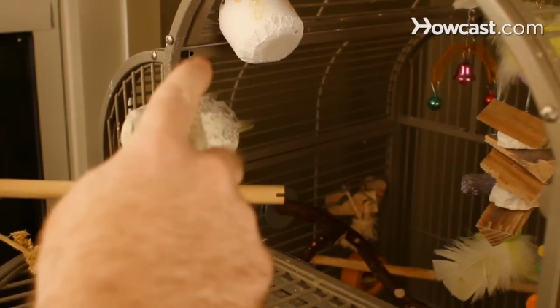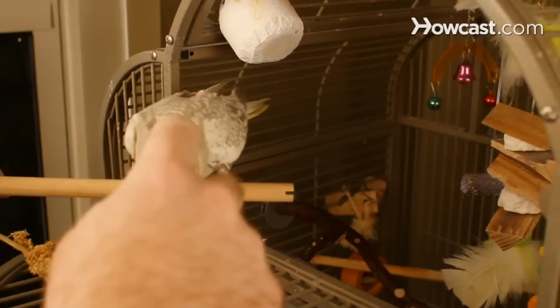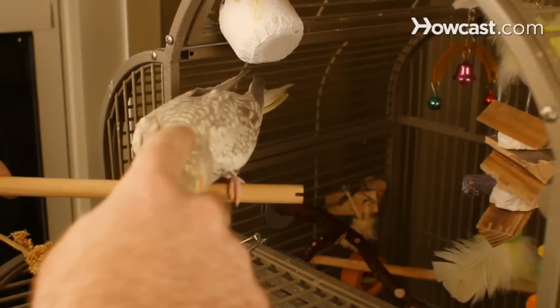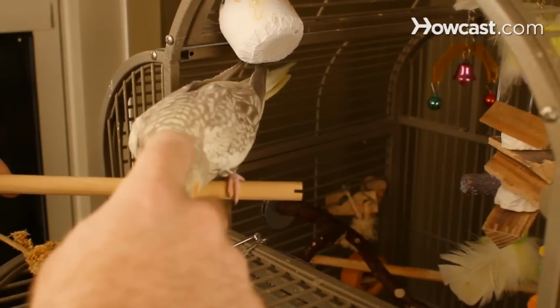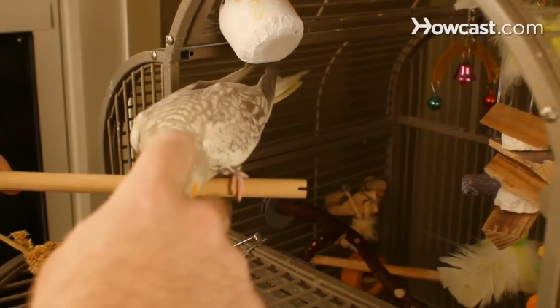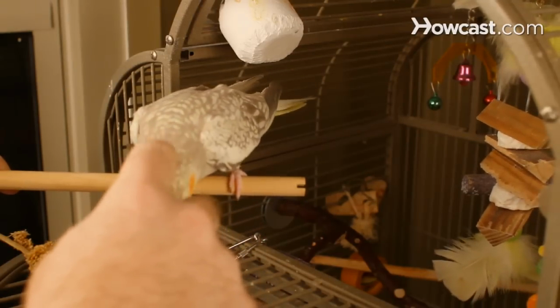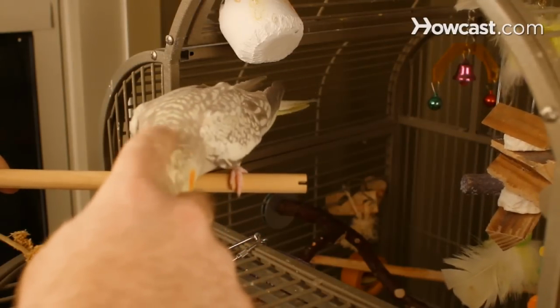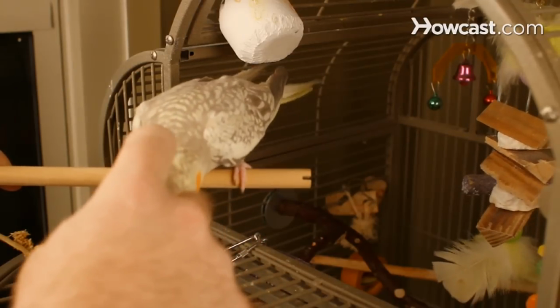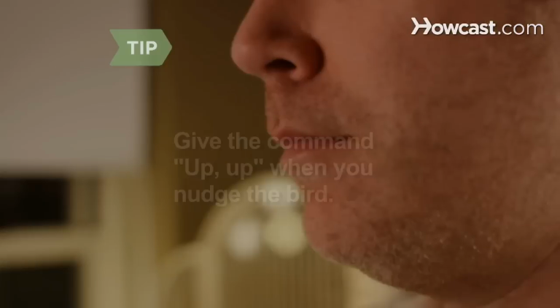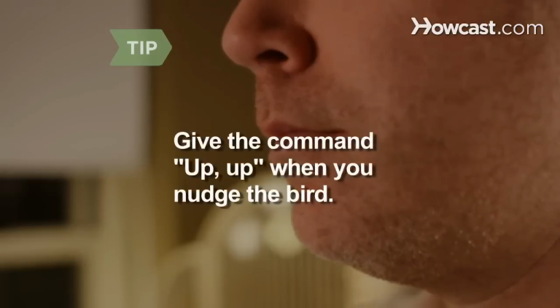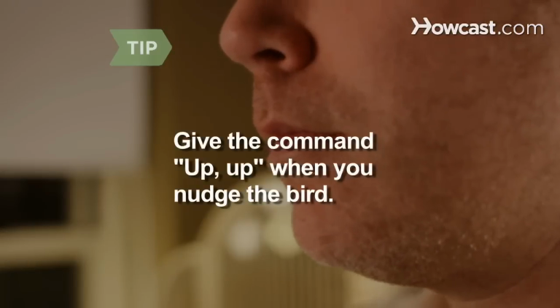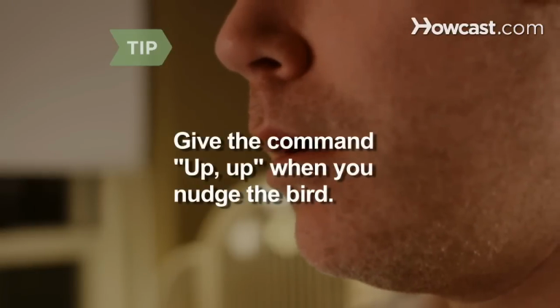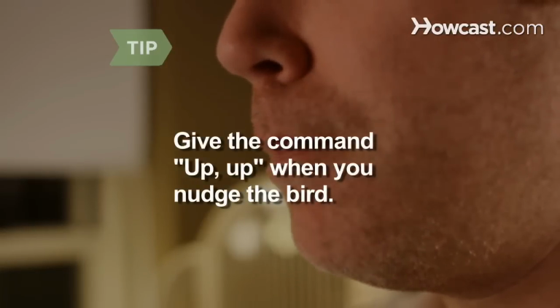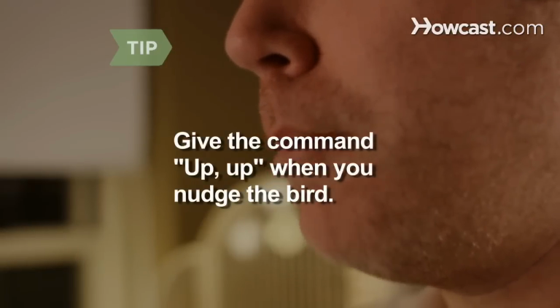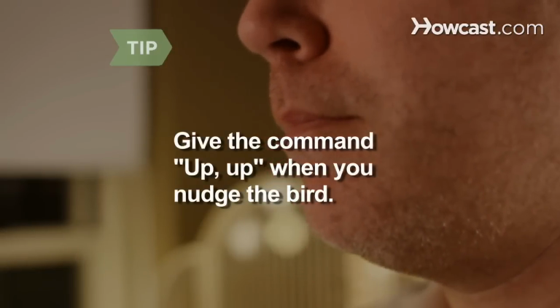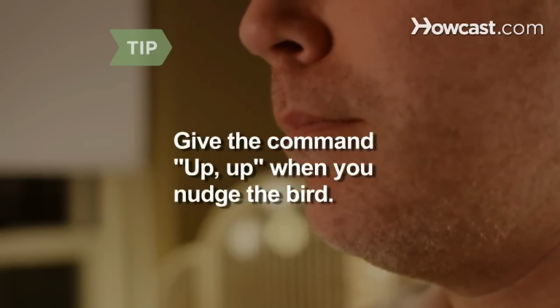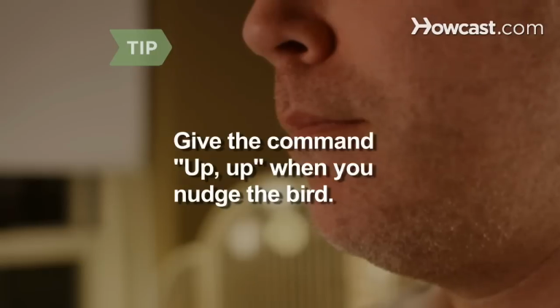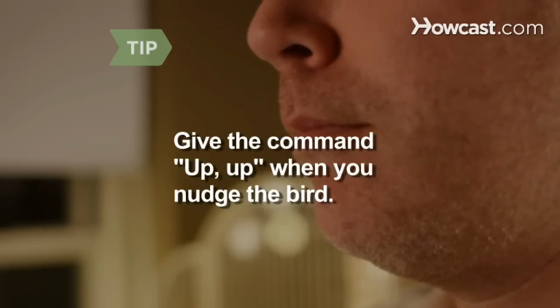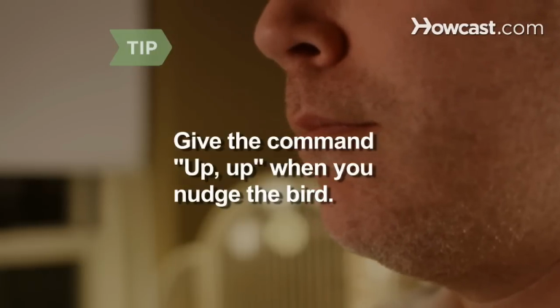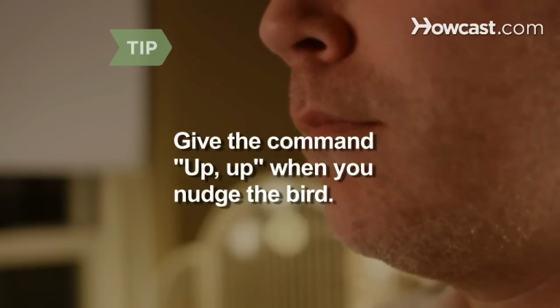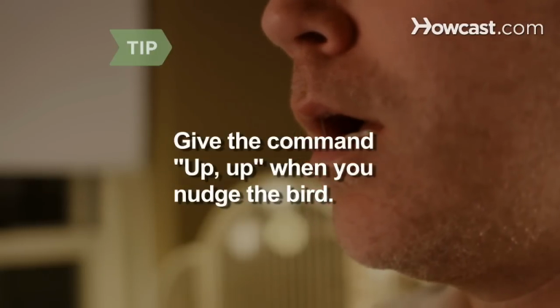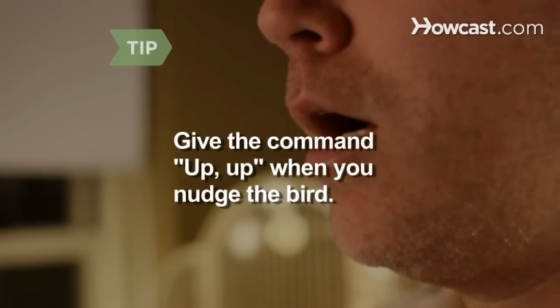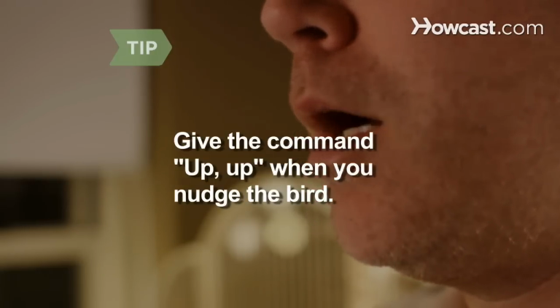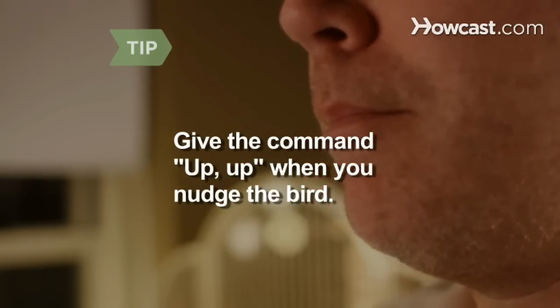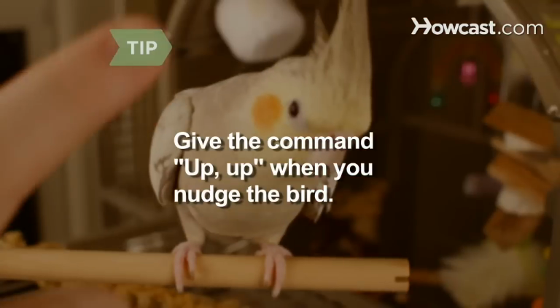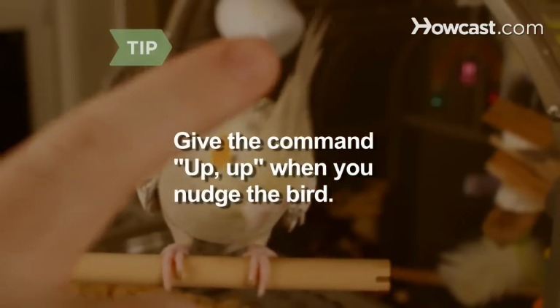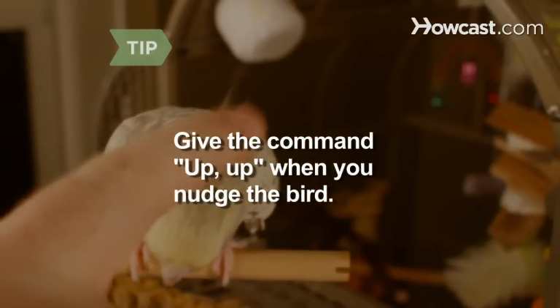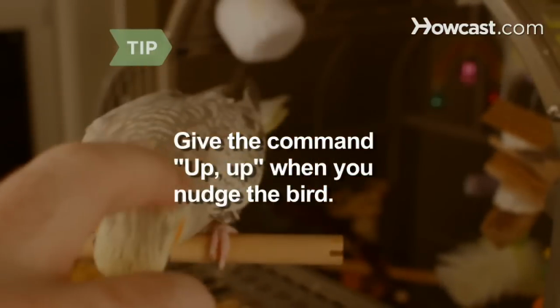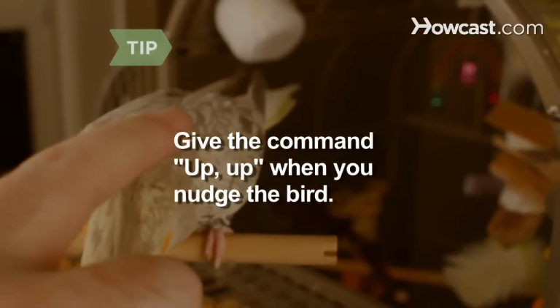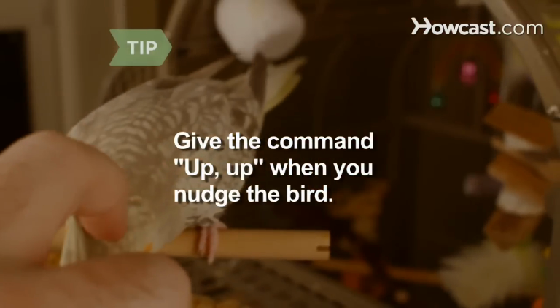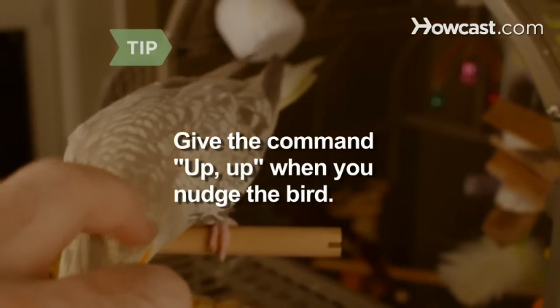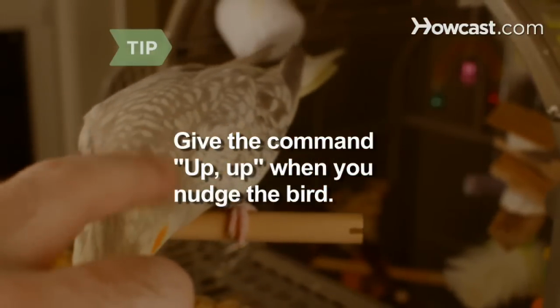This will trigger his step-up reflex. Always say "Up up" or "Step up" when you nudge the bird with the perch. Give him lots of praise when he steps onto it. He's making progress.